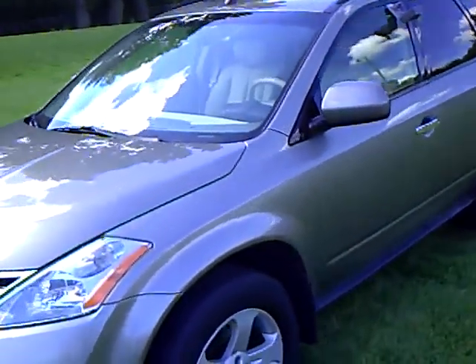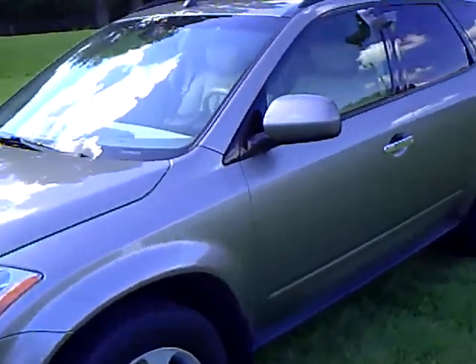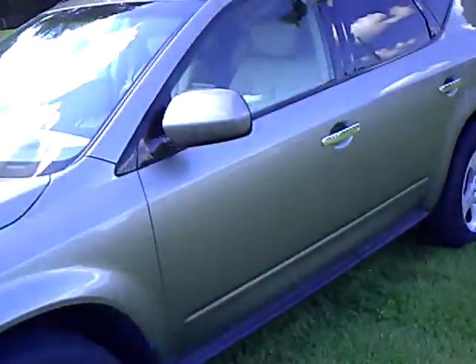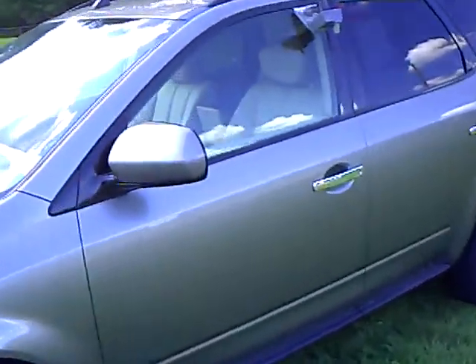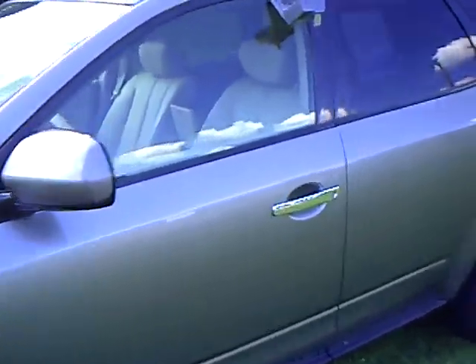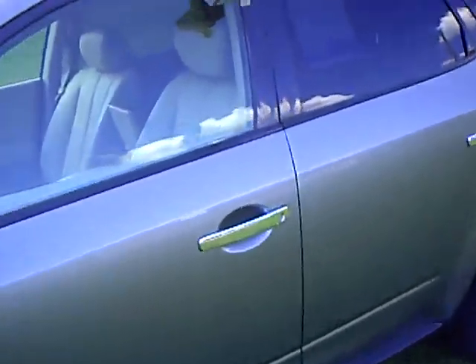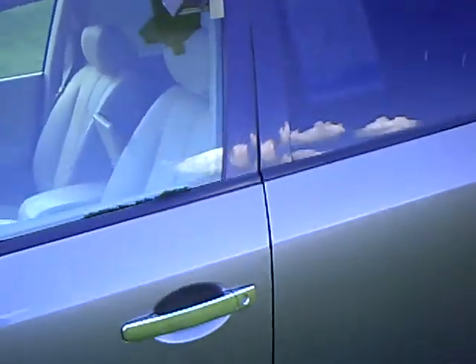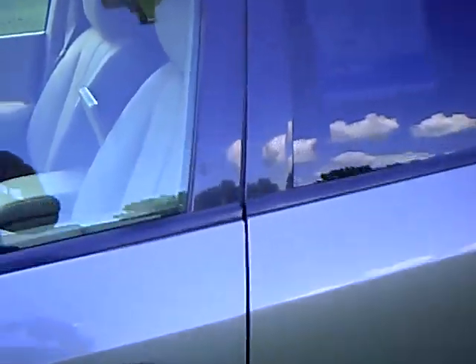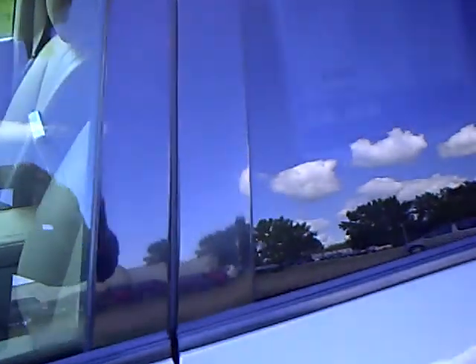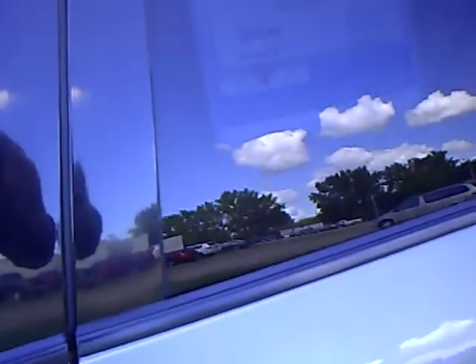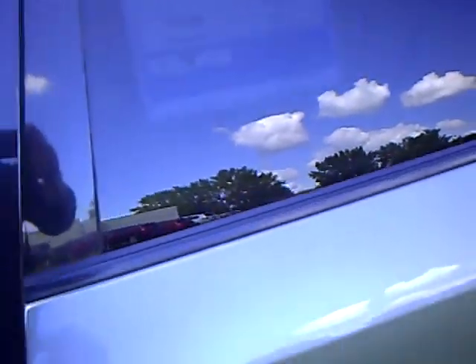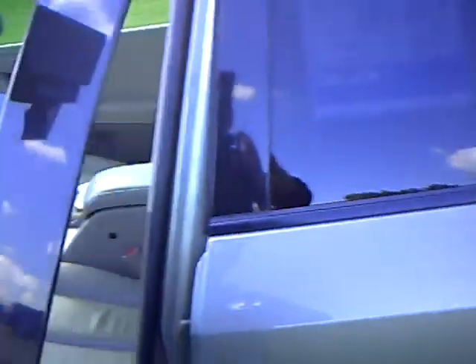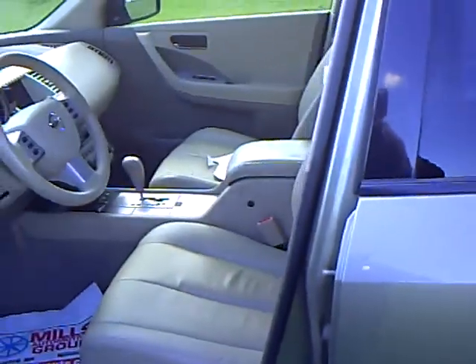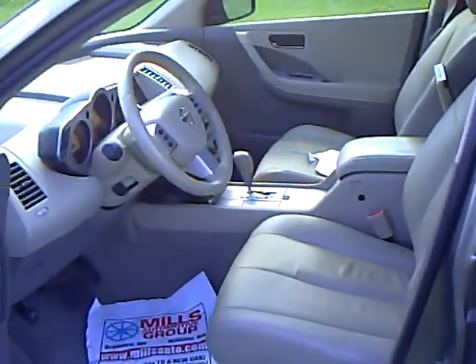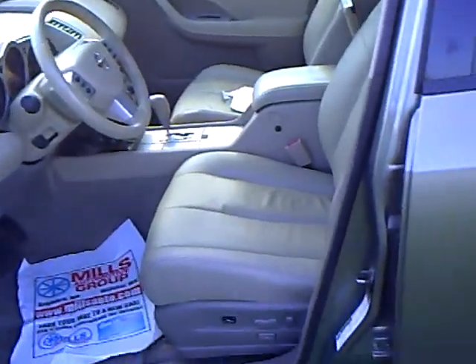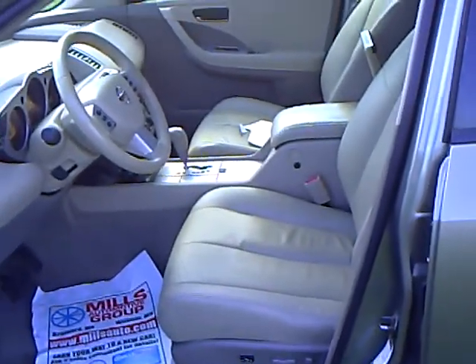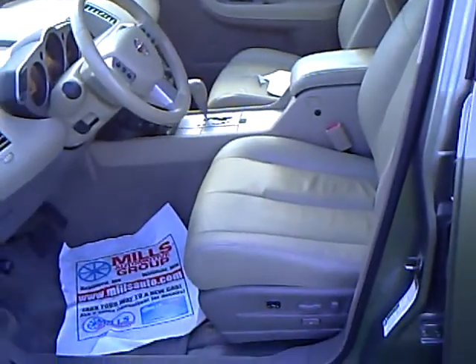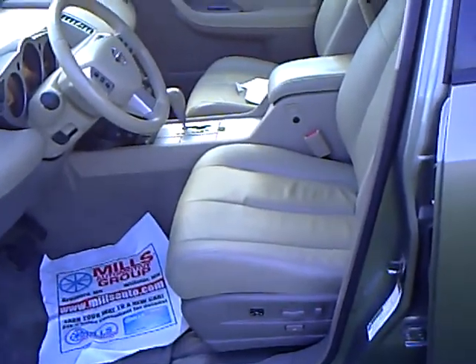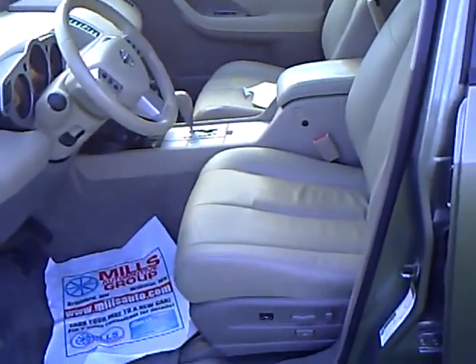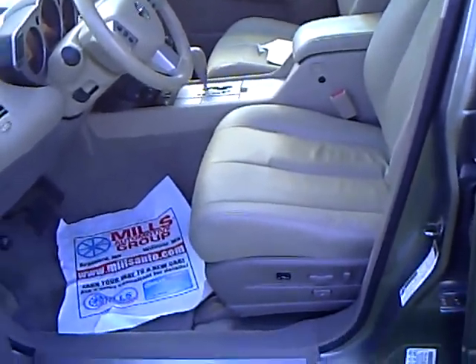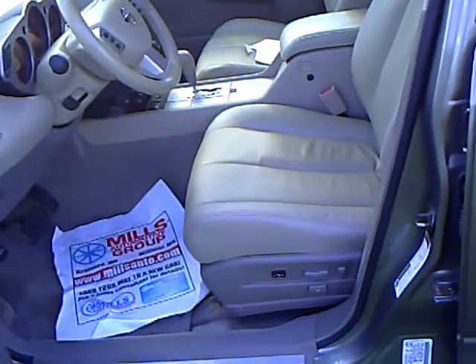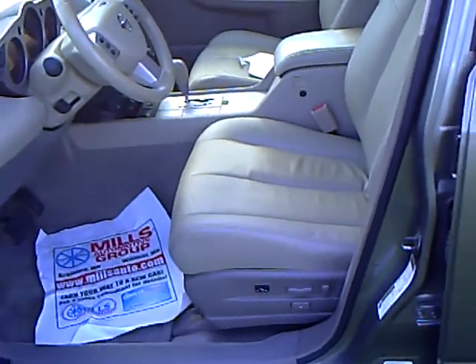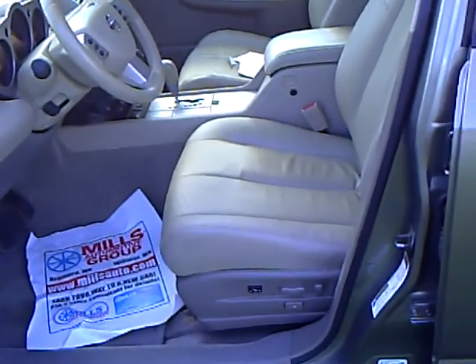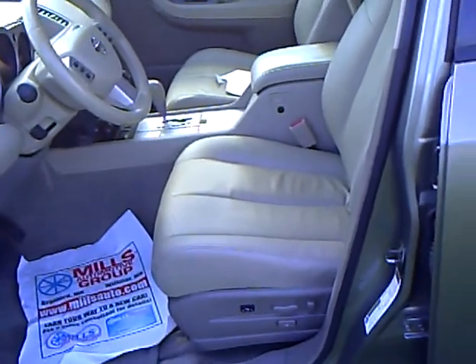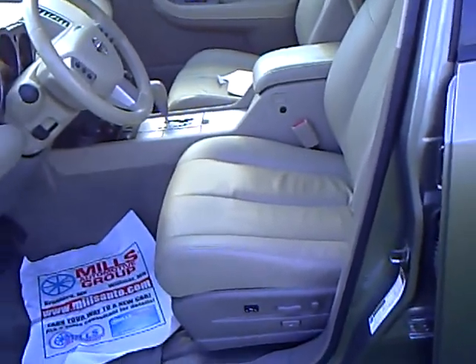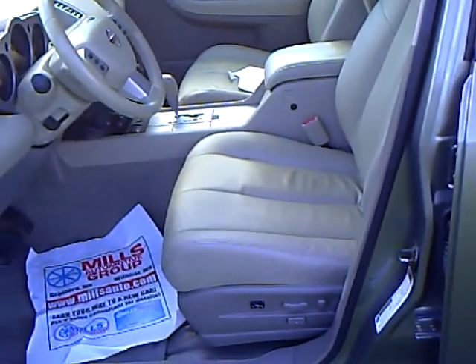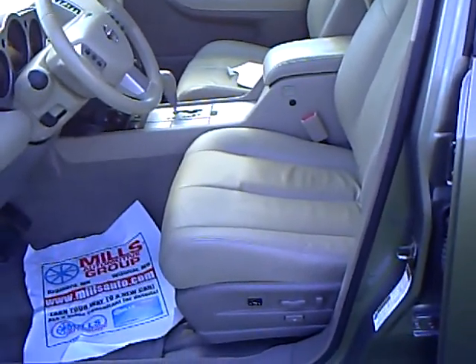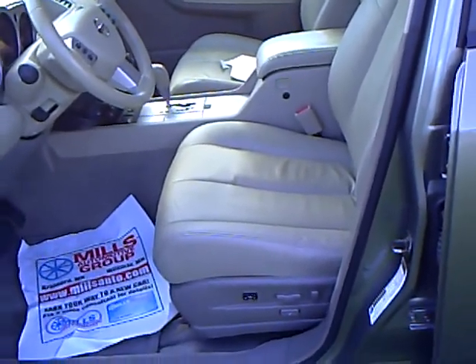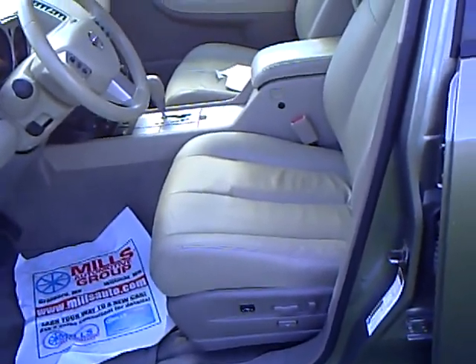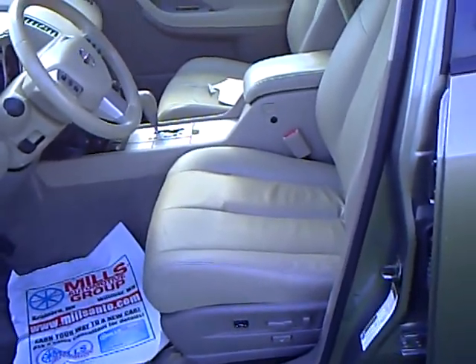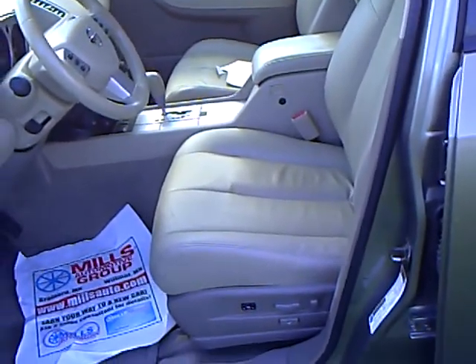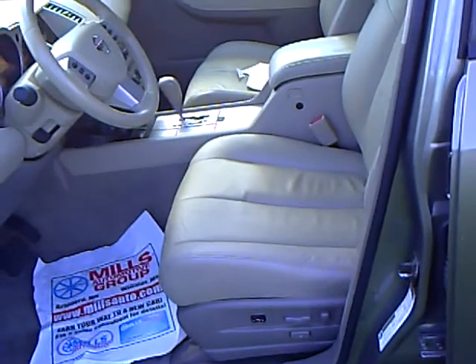As you can see, the condition is very, very nice. It's a polished pewter paint. It has the tan leather interior, power seats on both sides, also power adjustable foot pedals and power lumbar.